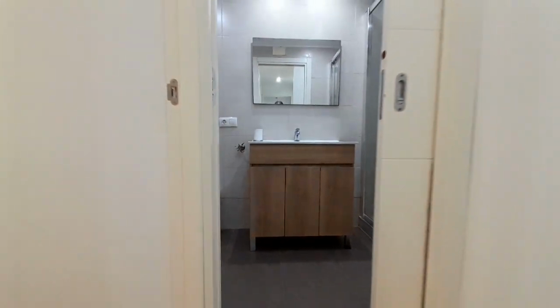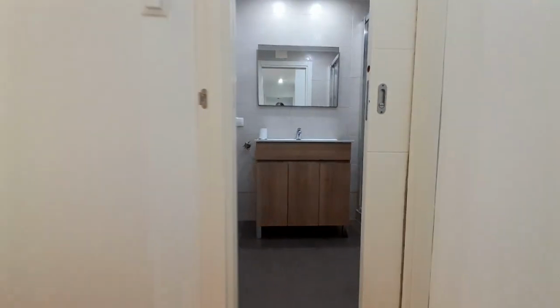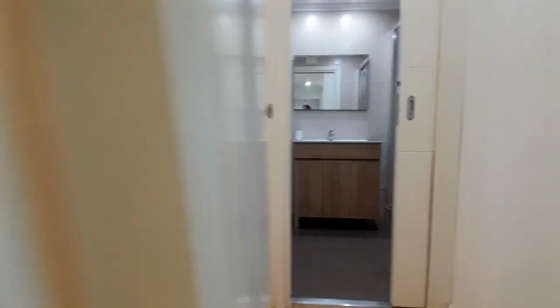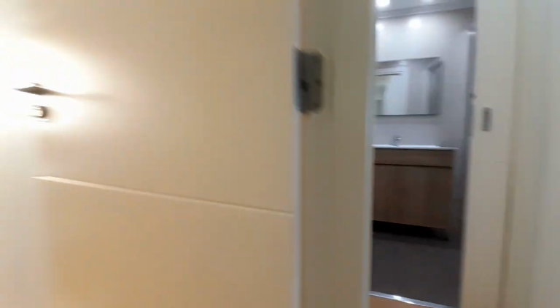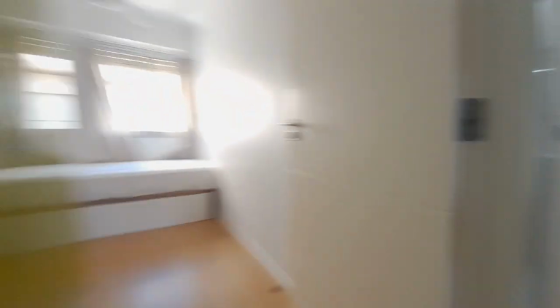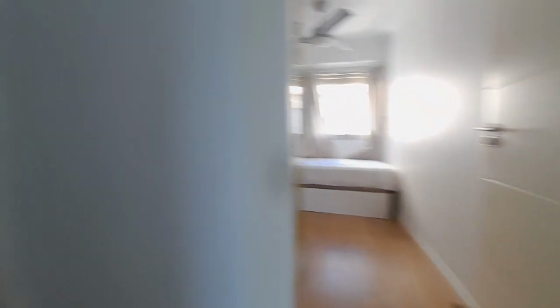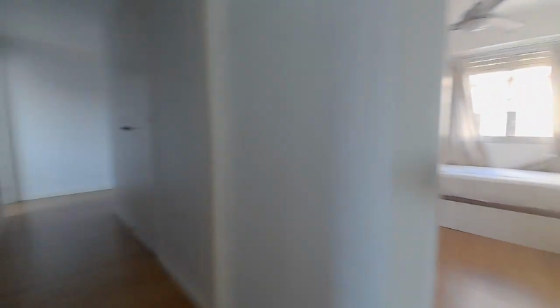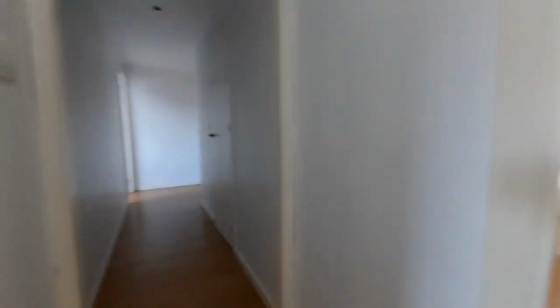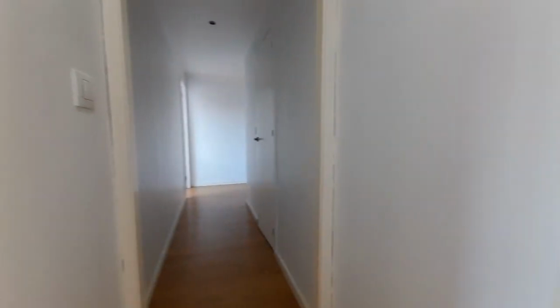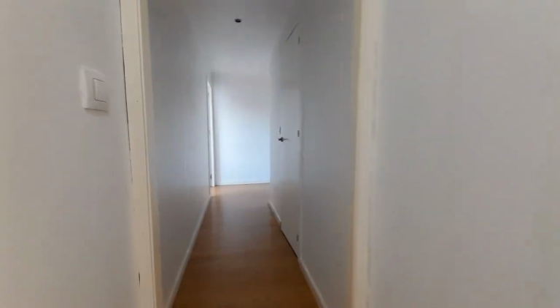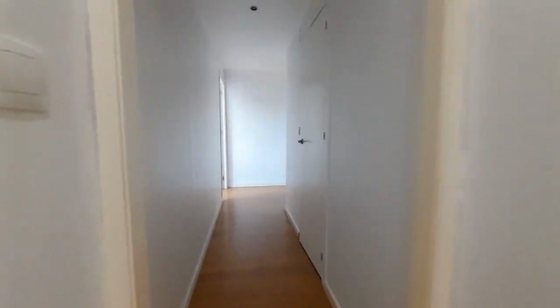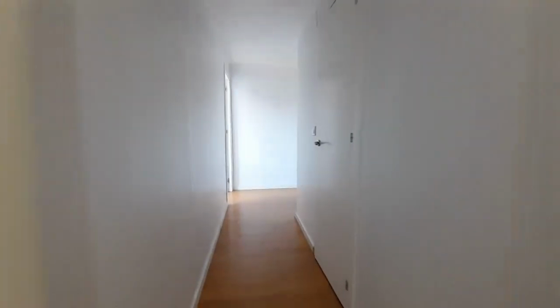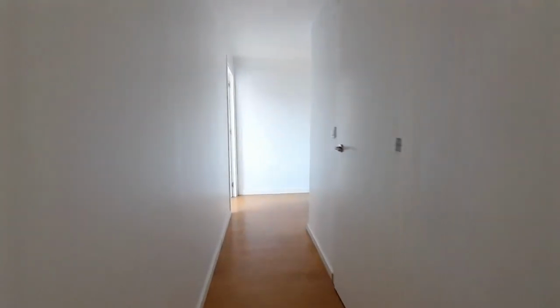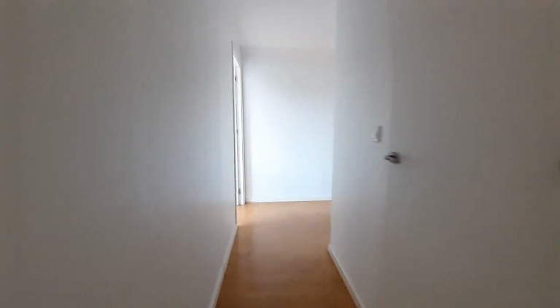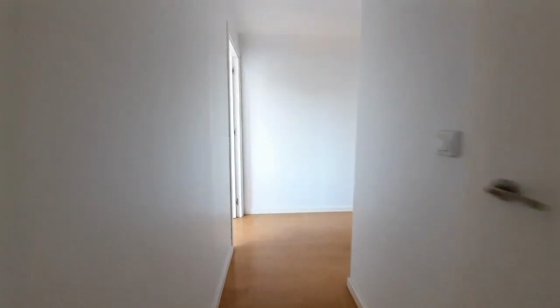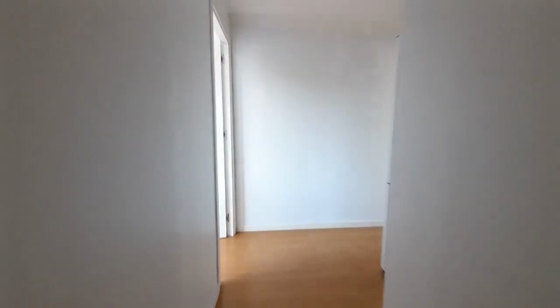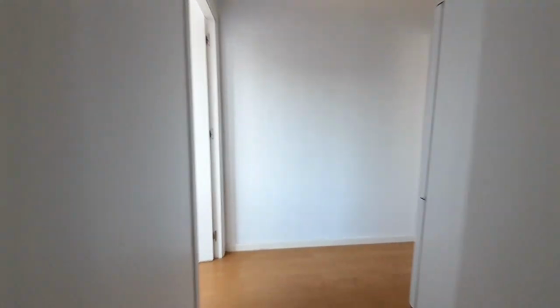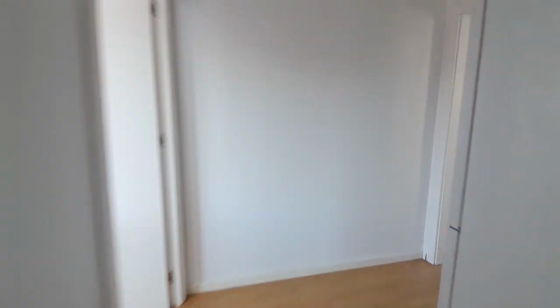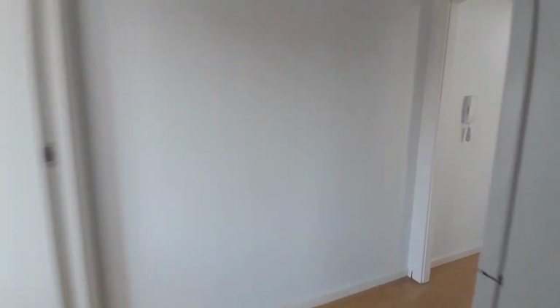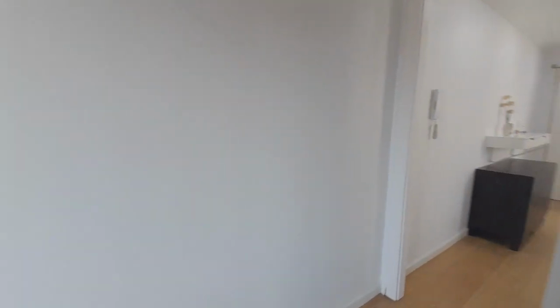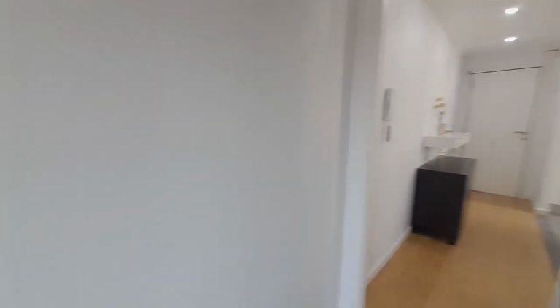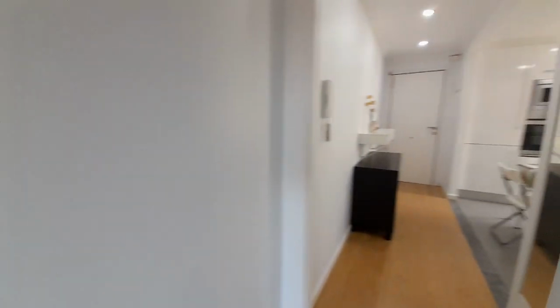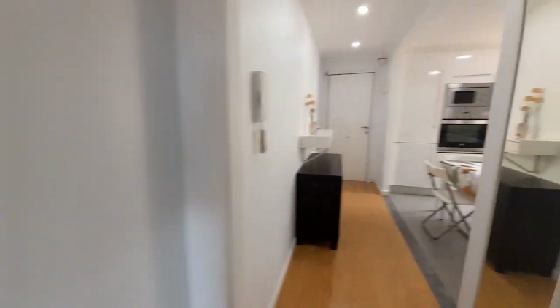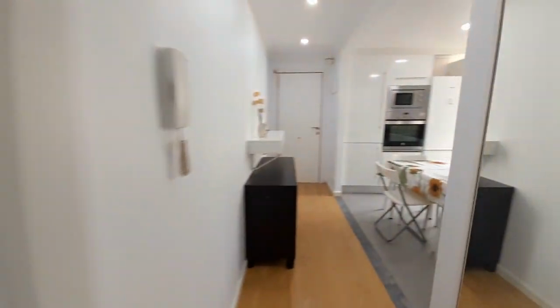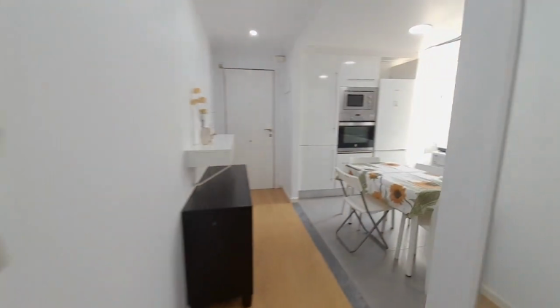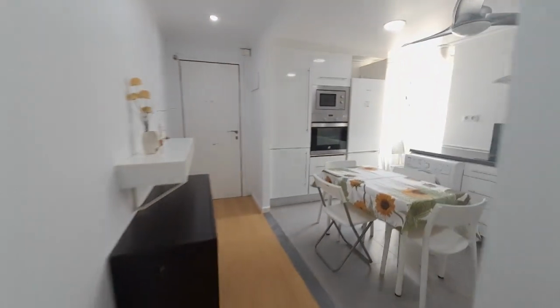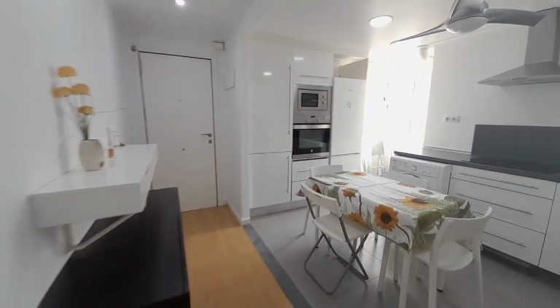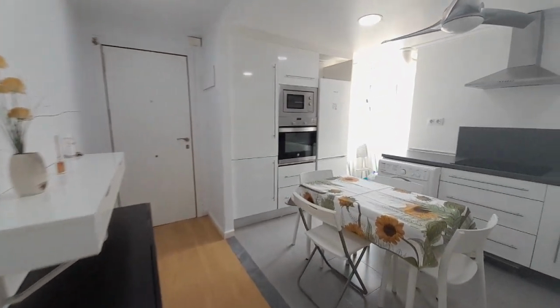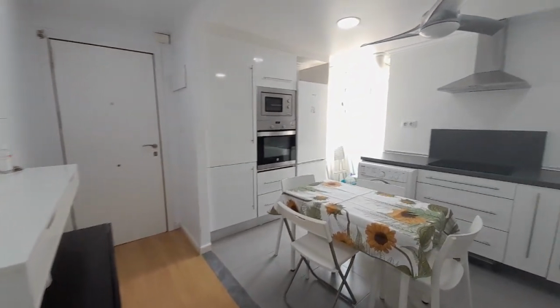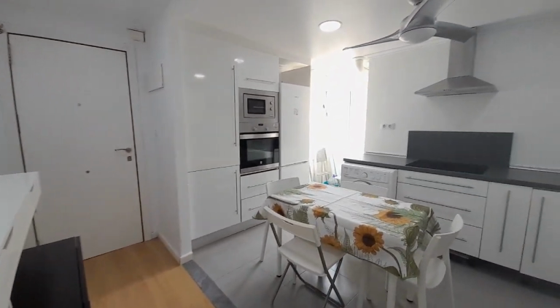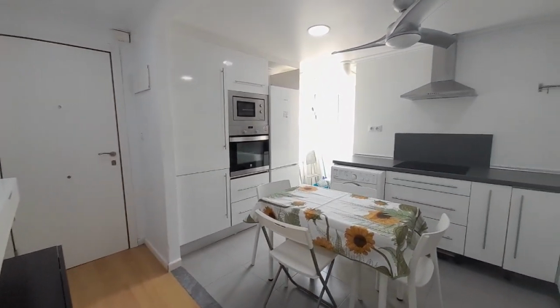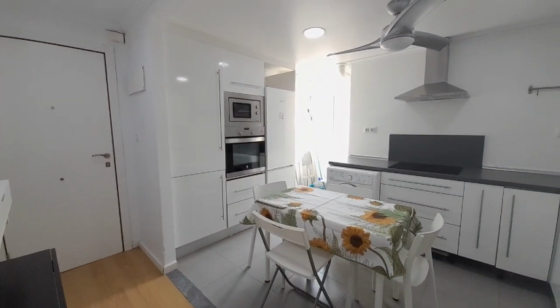This is all the apartment. I hope when you come to Valencia, have a nice day, enjoy. Bye.